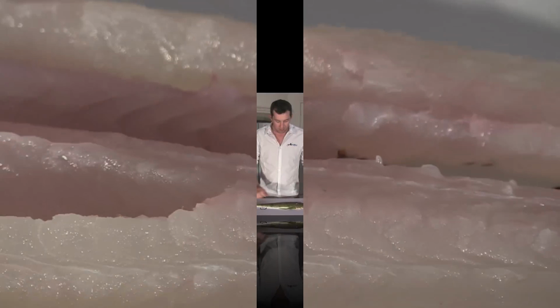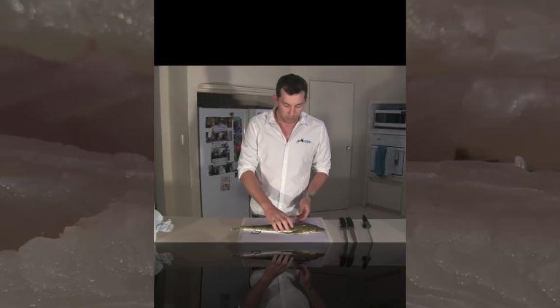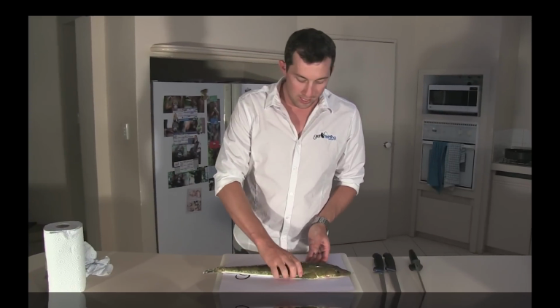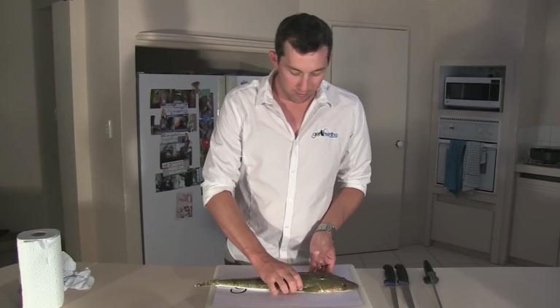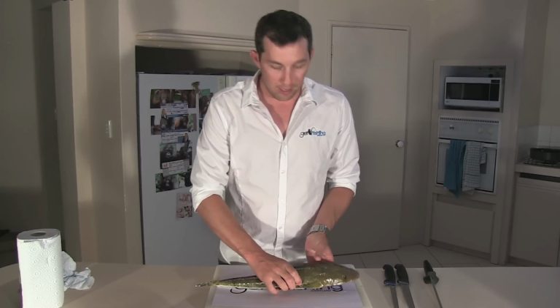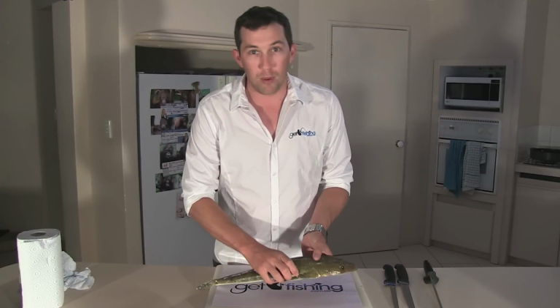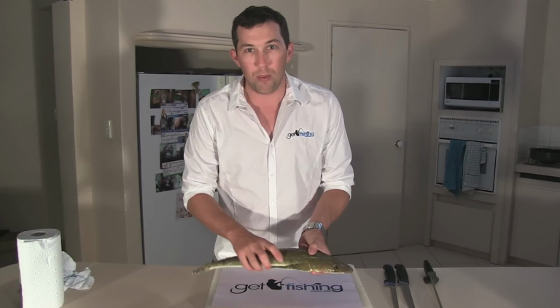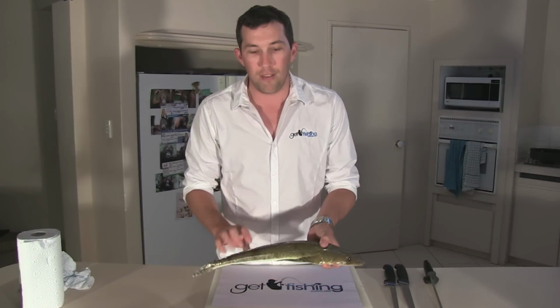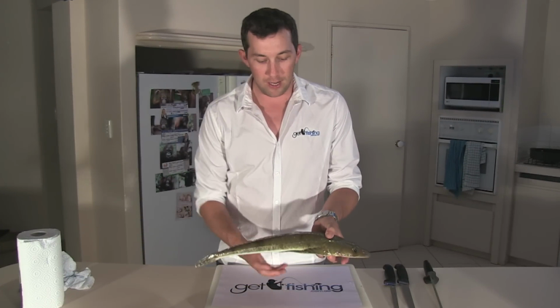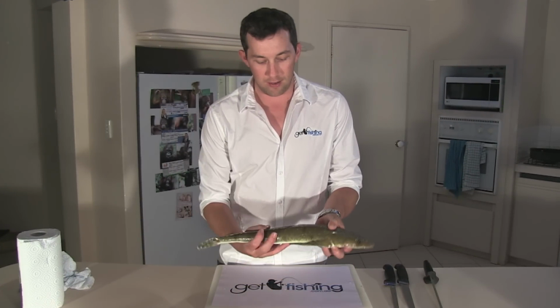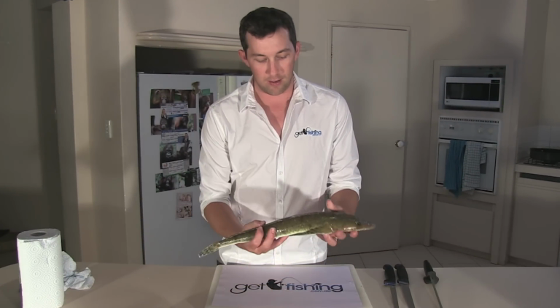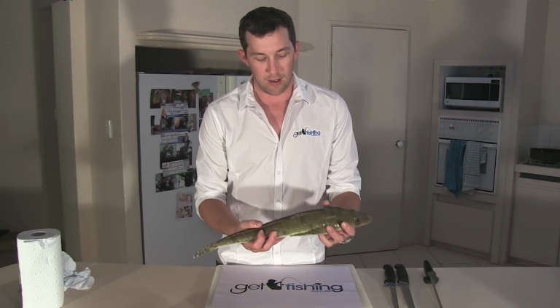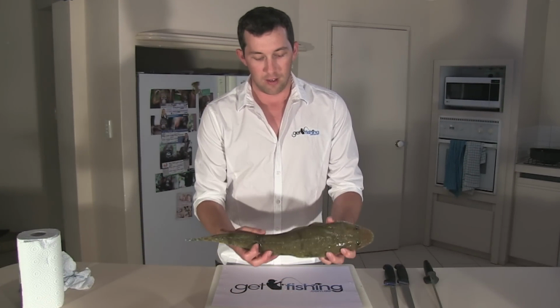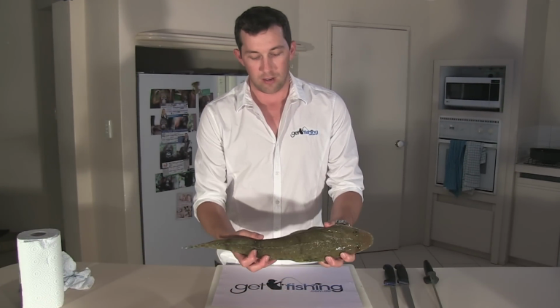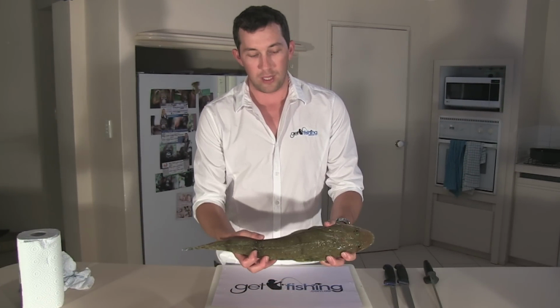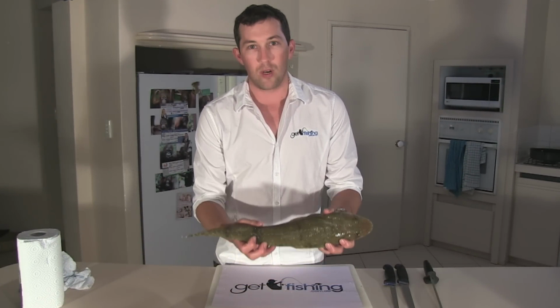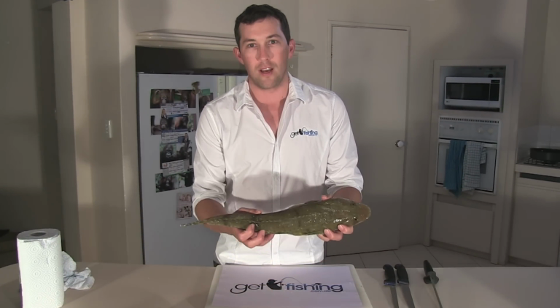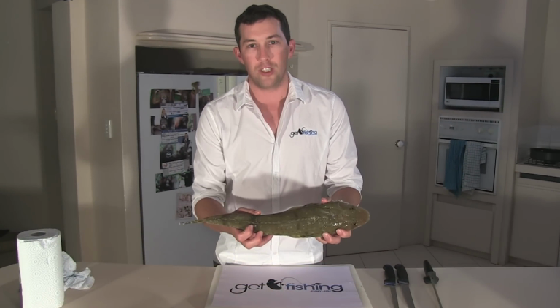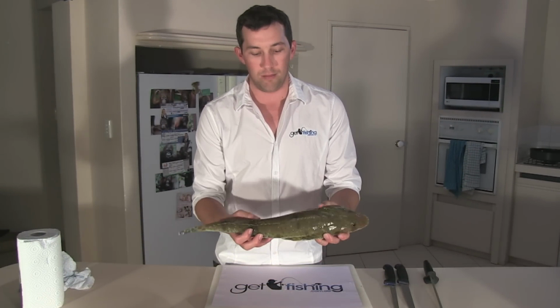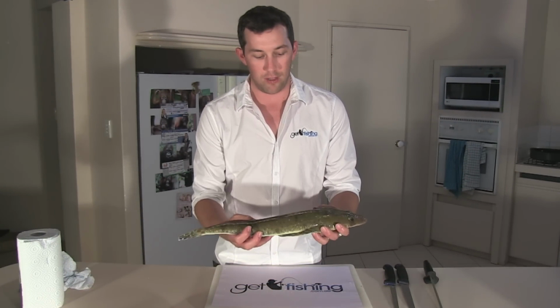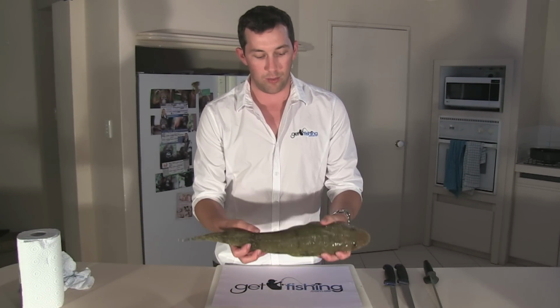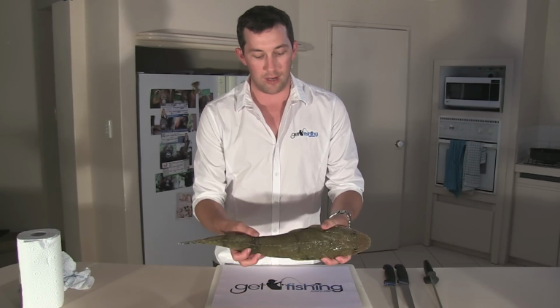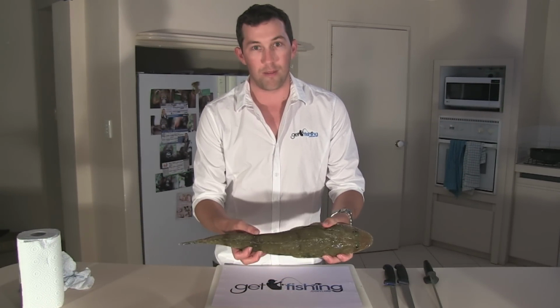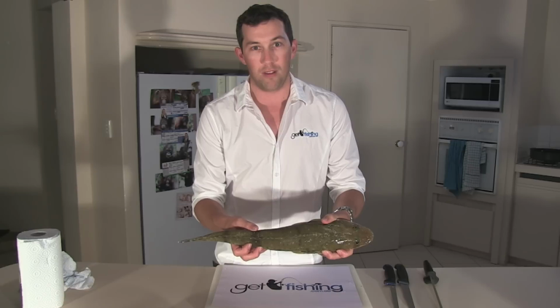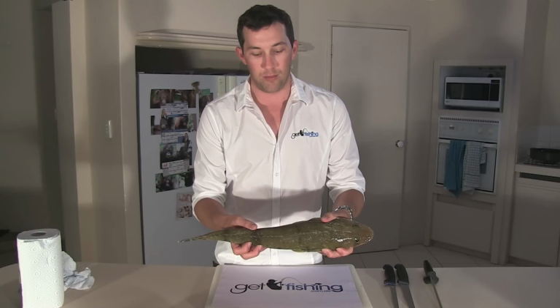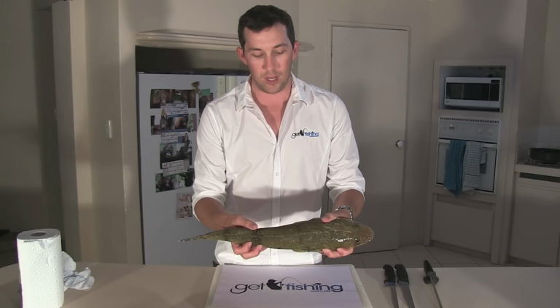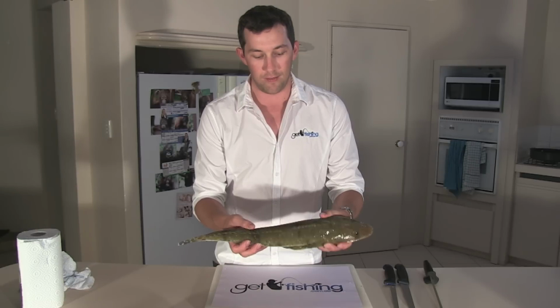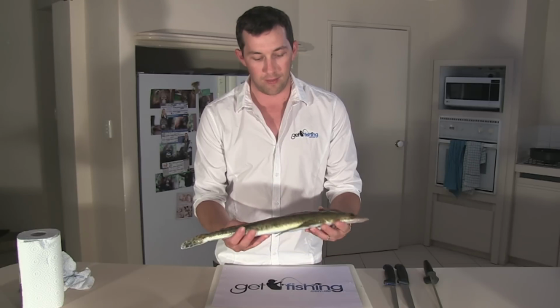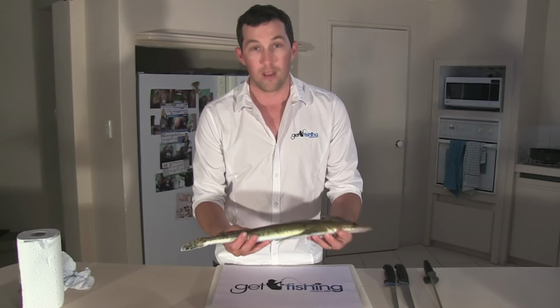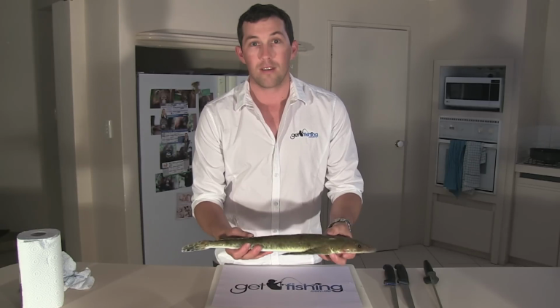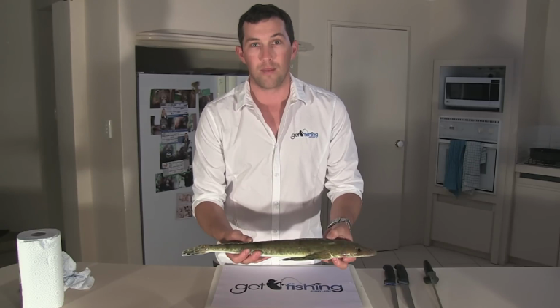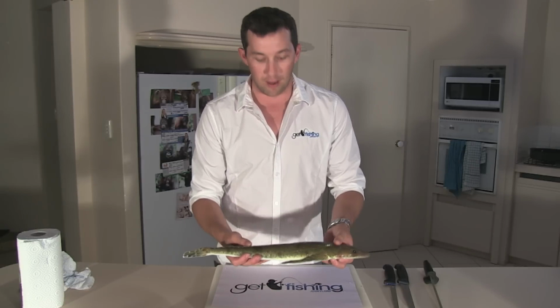What we've got here is the Southern Blue Spot Flathead, commonly caught out in the ocean. Got this one out here off Perth this morning.